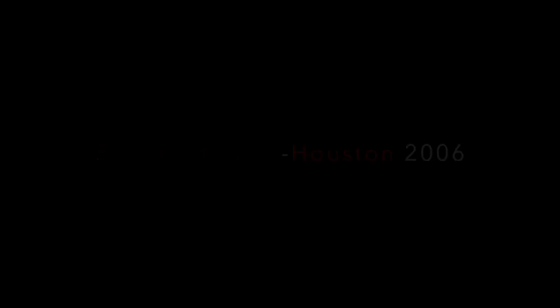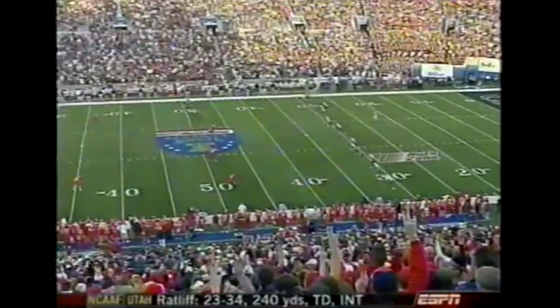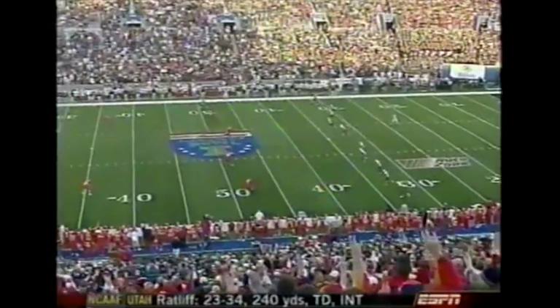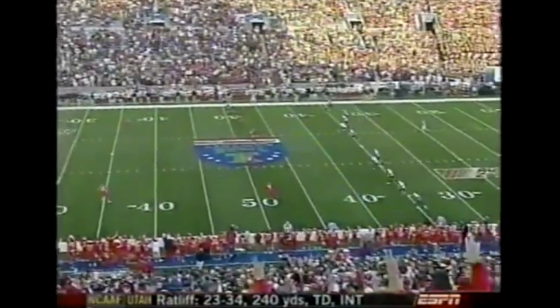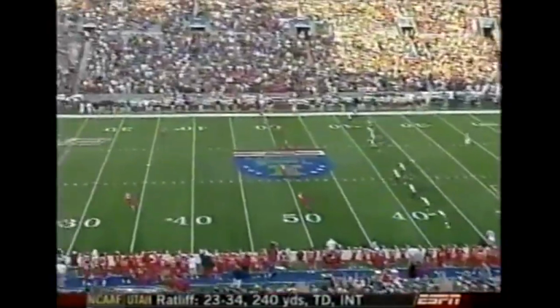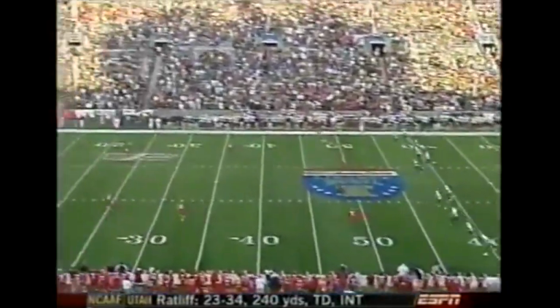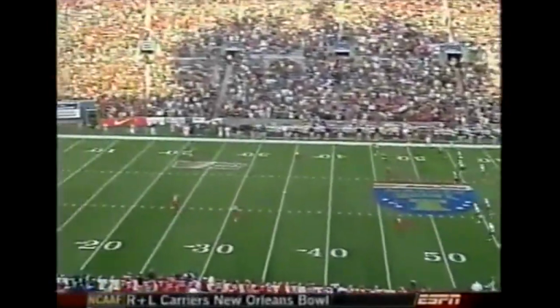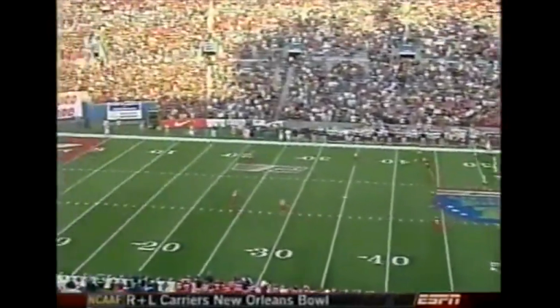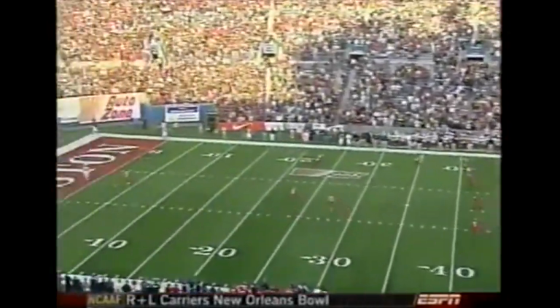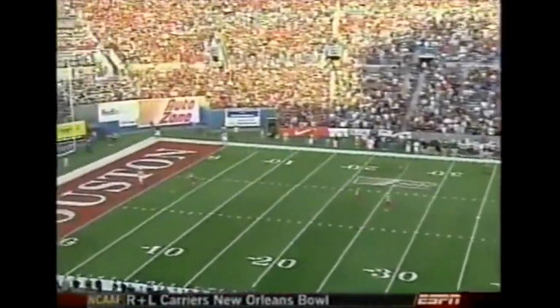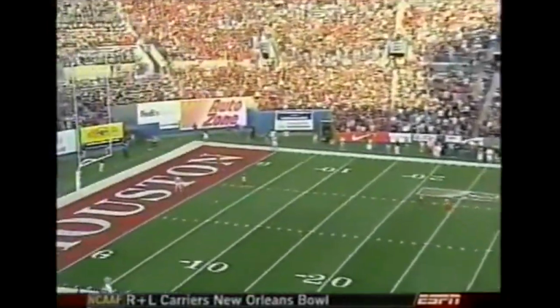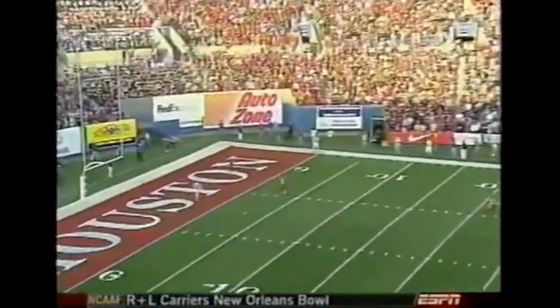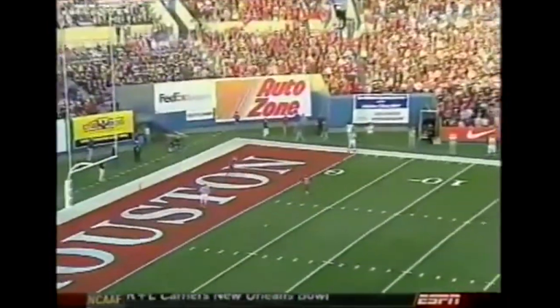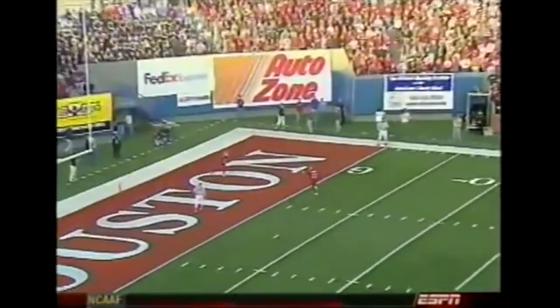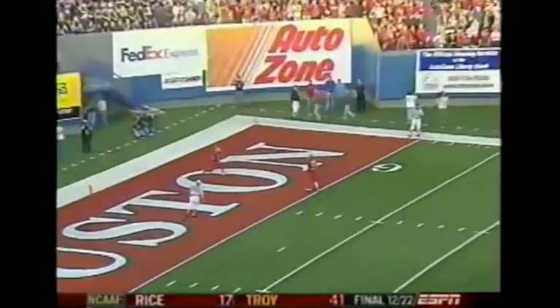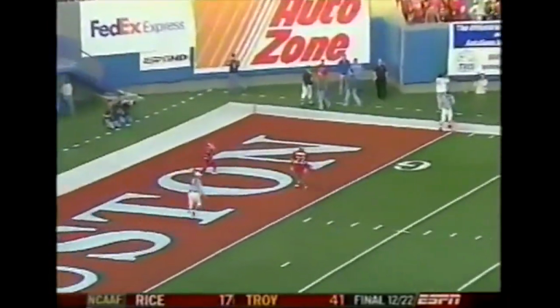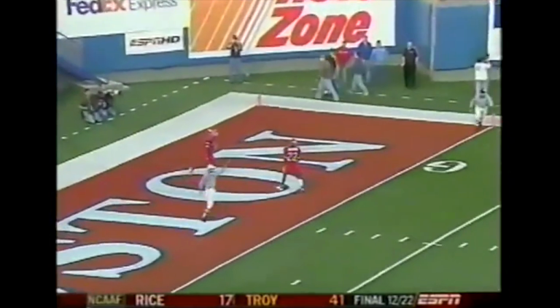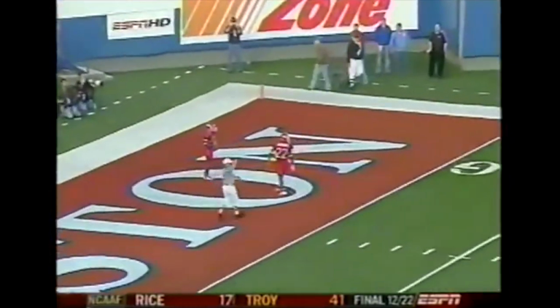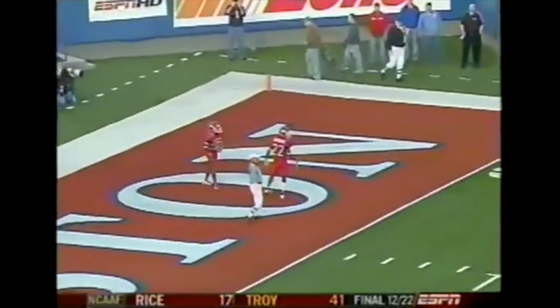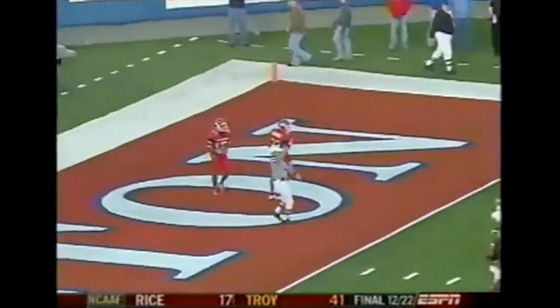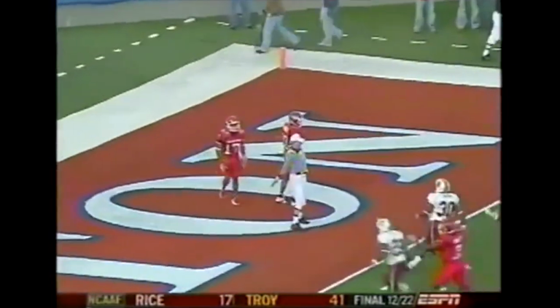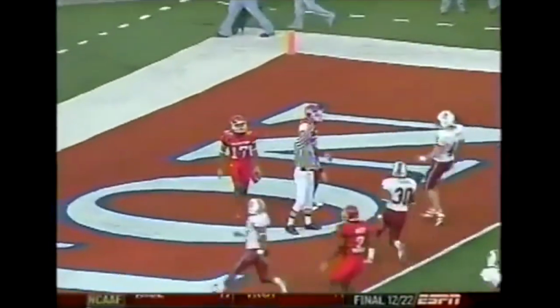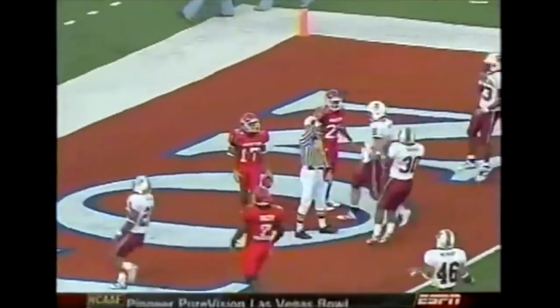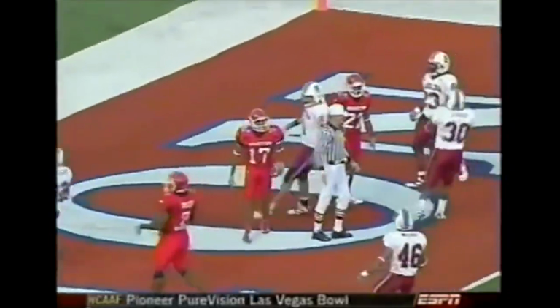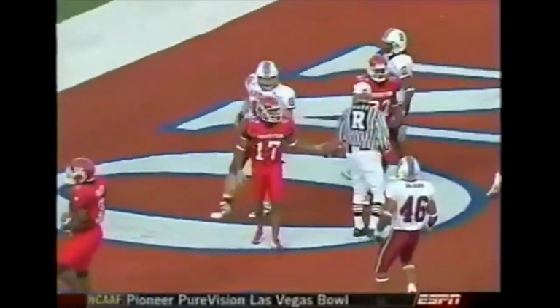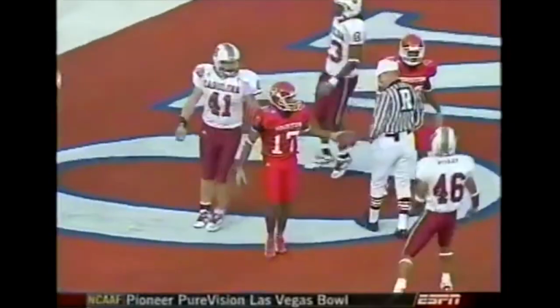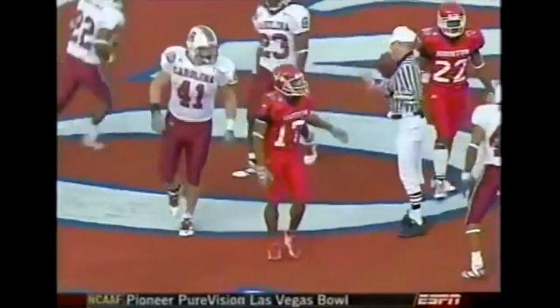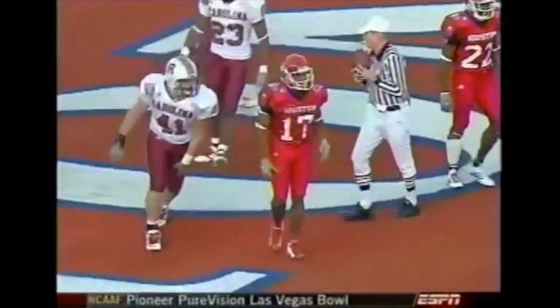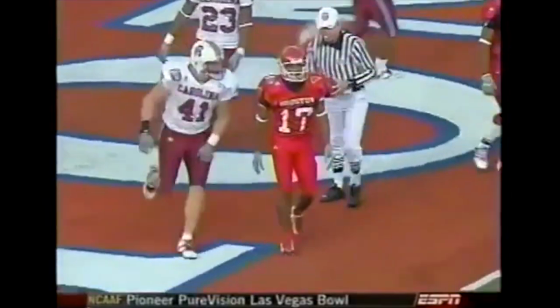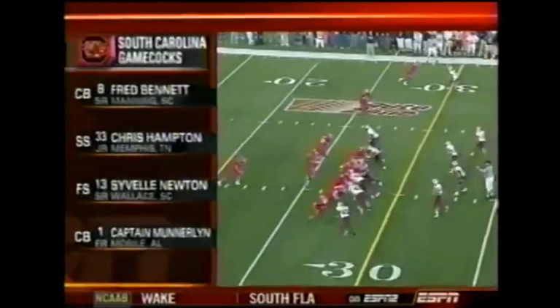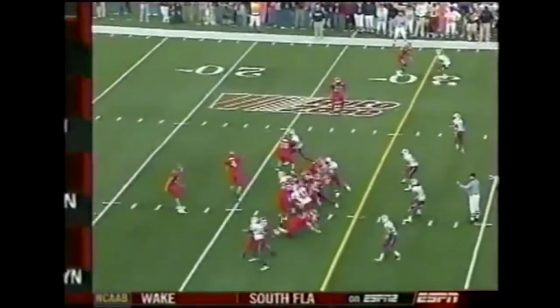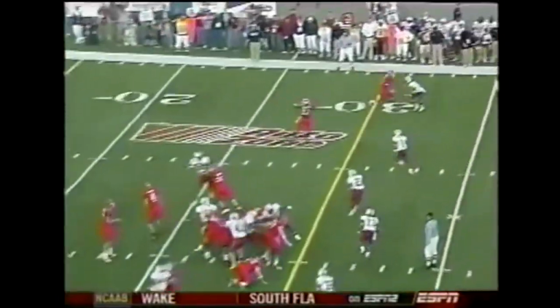South Carolina won the toss and elected to defer to the second half. Ryan Suckup bombs it deep in the end zone. Vincent Marshall with no chance to bring it out. Now let's take a look at the plays.